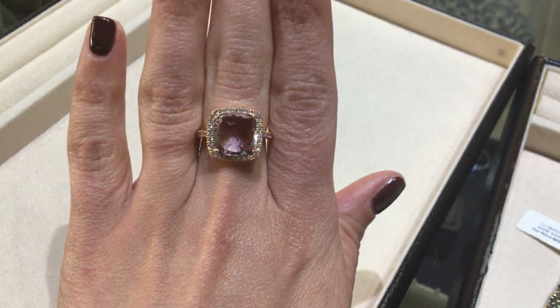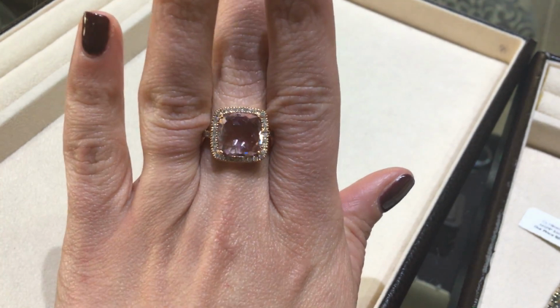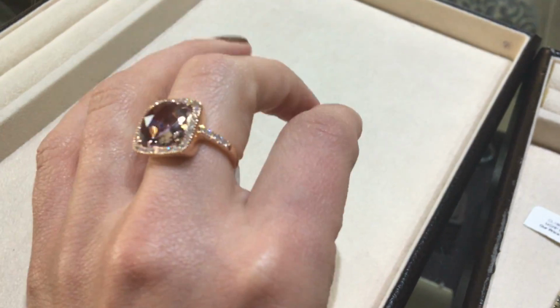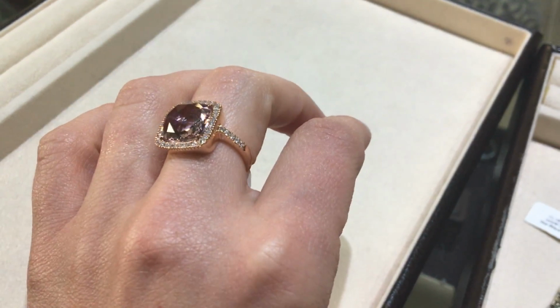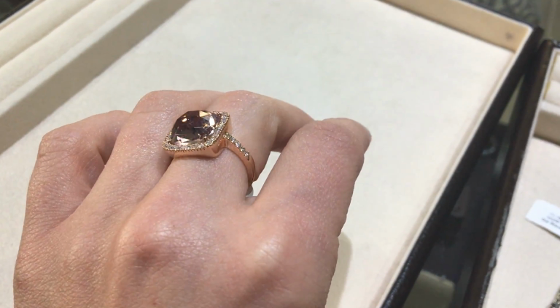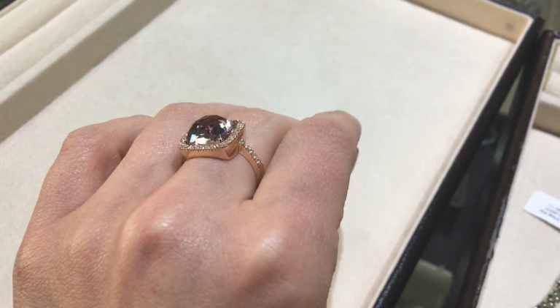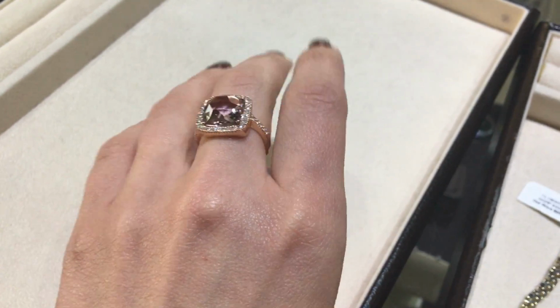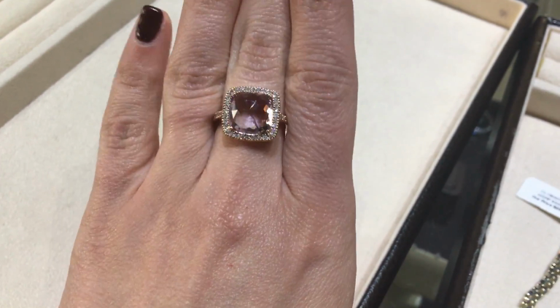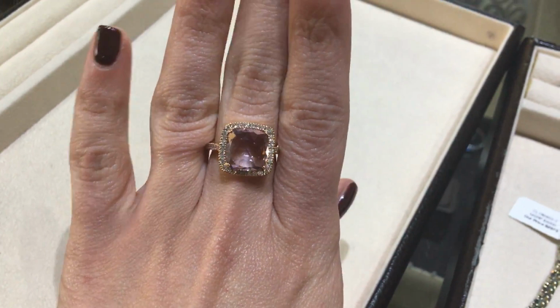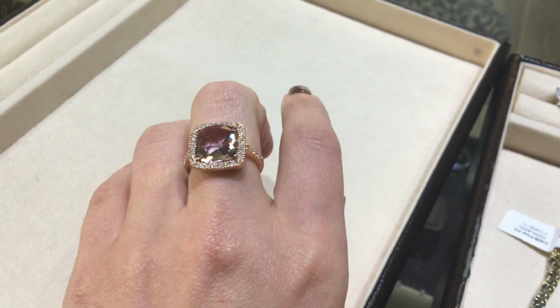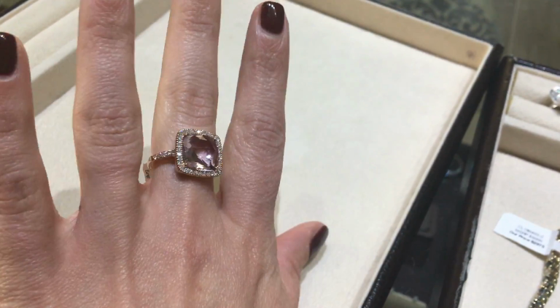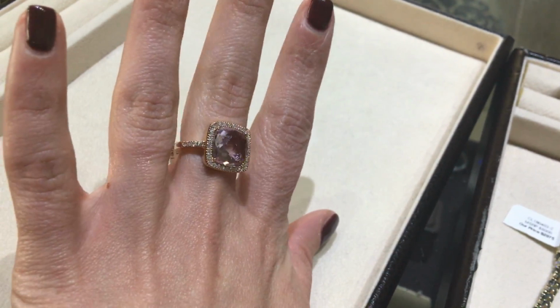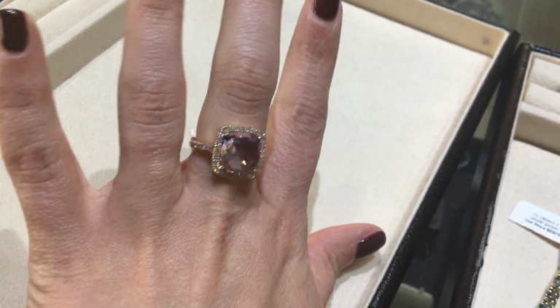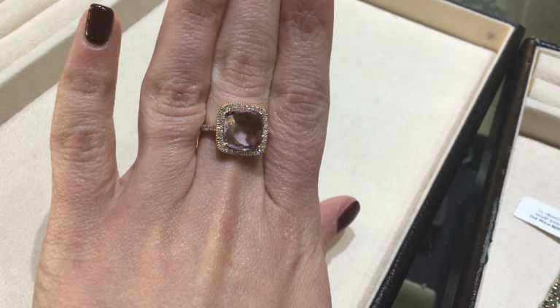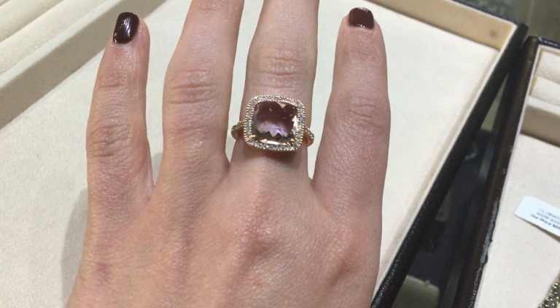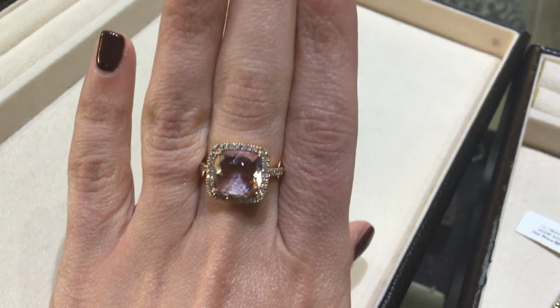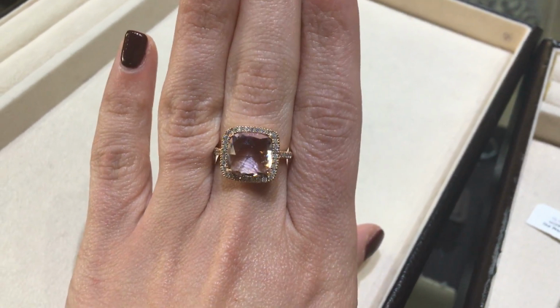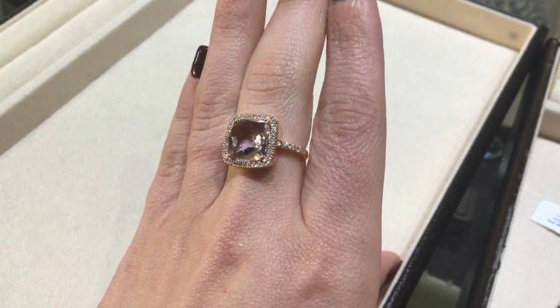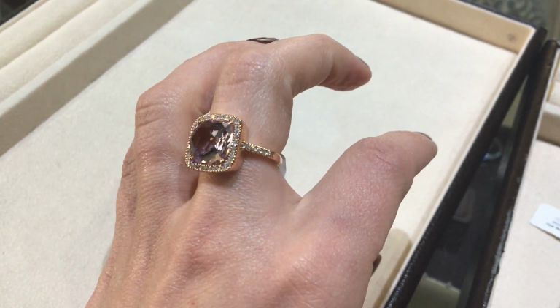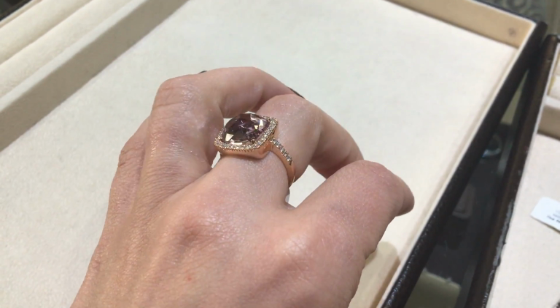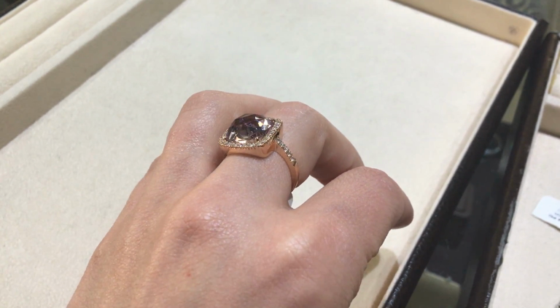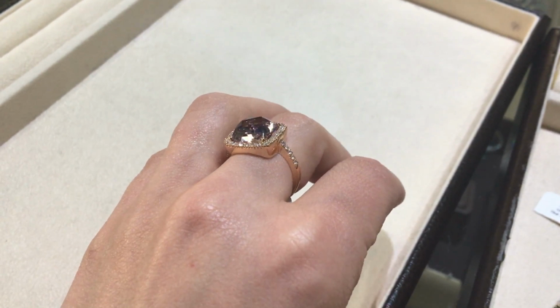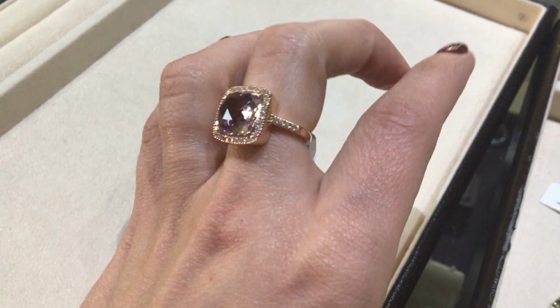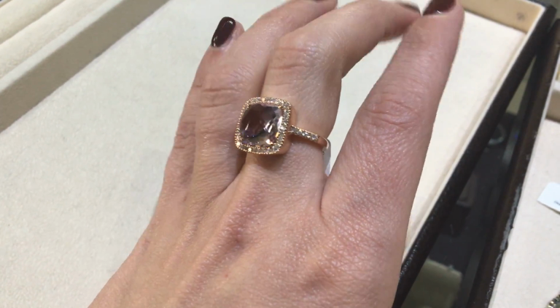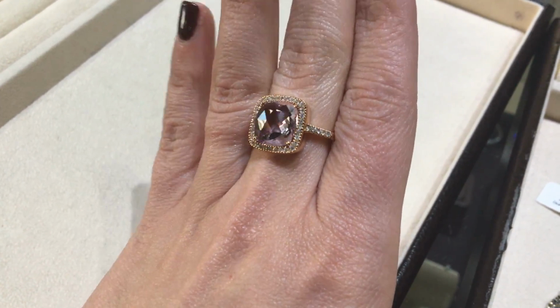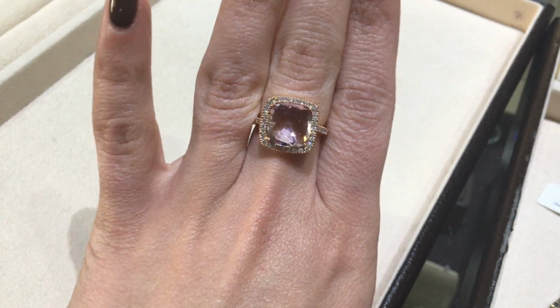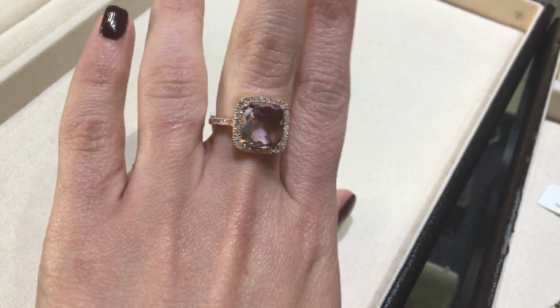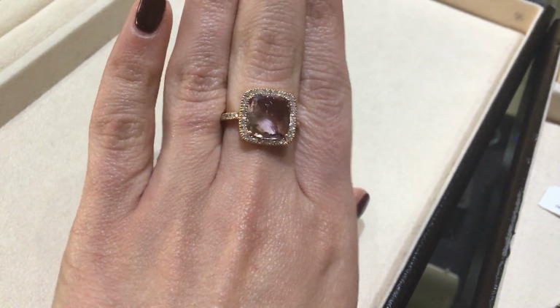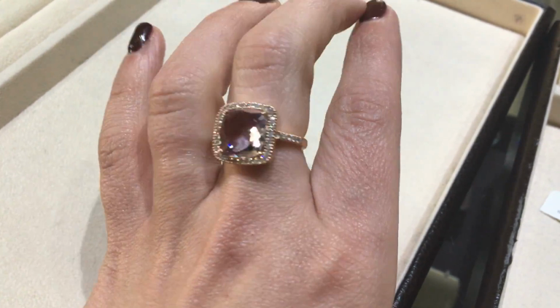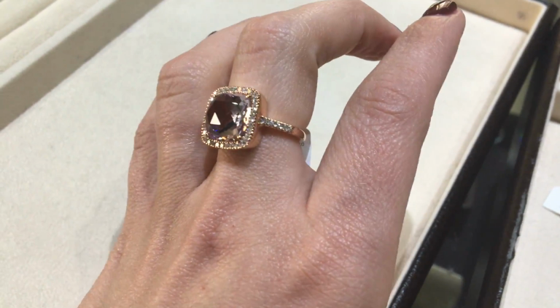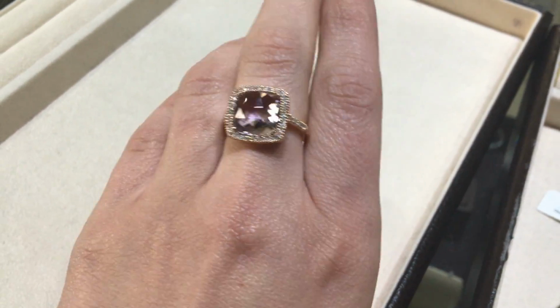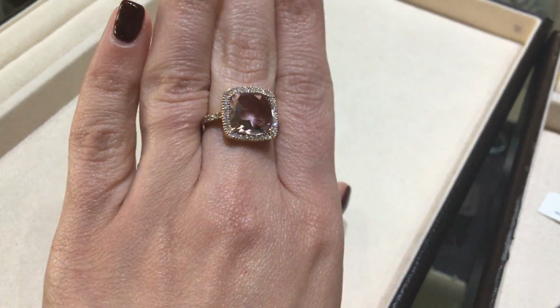Hi there, it's Ann with MJ Gable doing our piece for today. This is obviously a gemstone ring. We're looking at 14 carat rose gold. You have 0.40 carats of diamonds in a halo around the center stone and then down both sides of the shank.